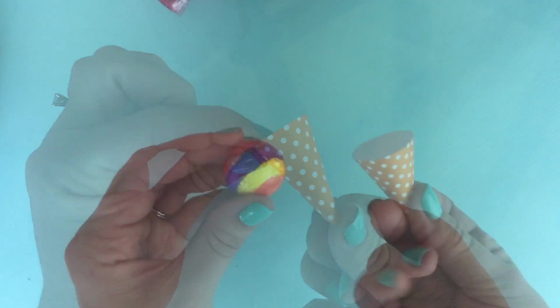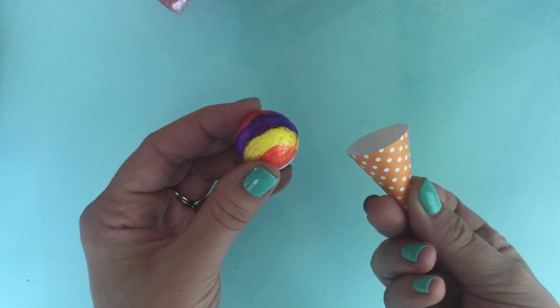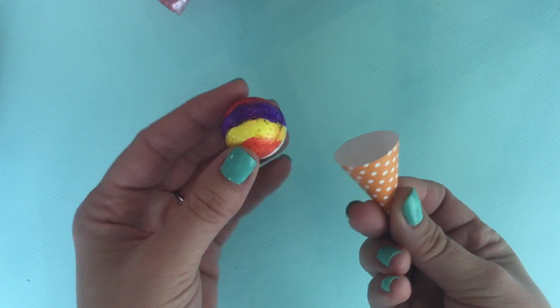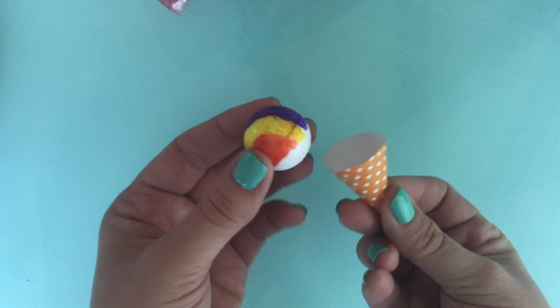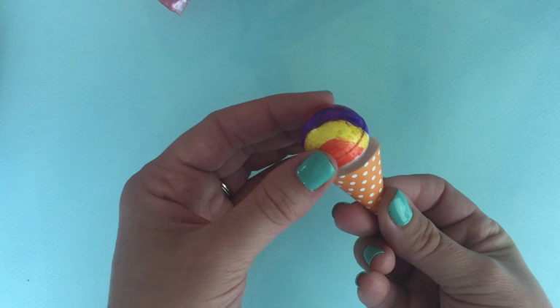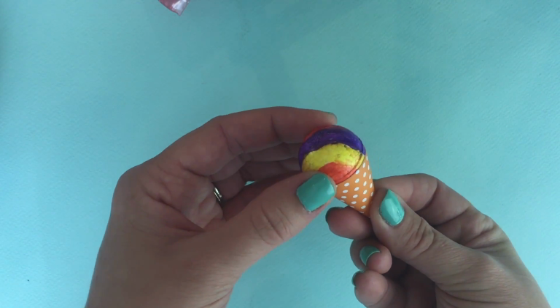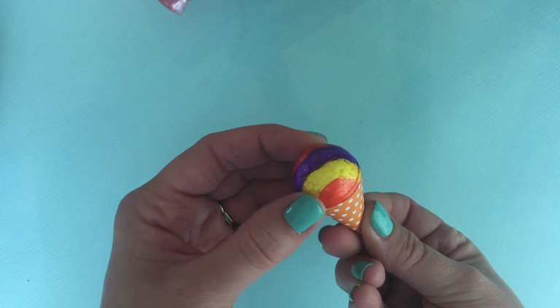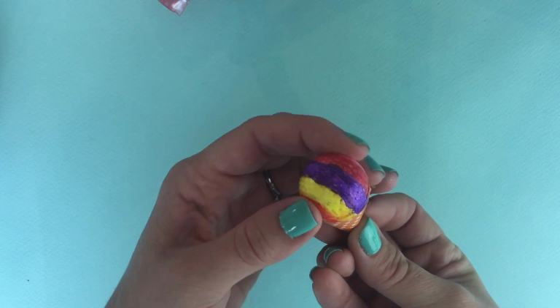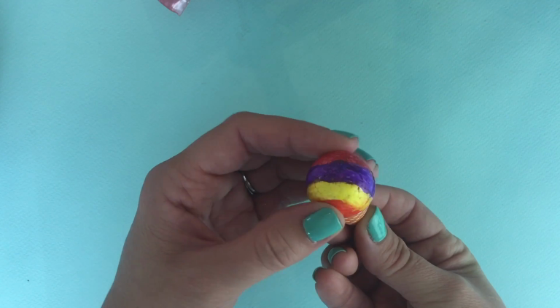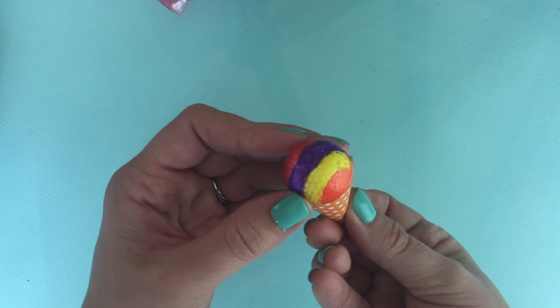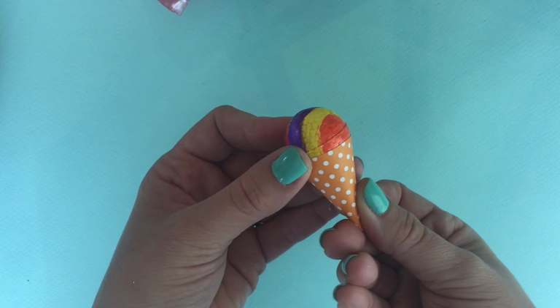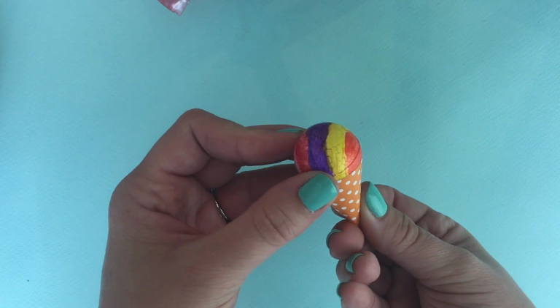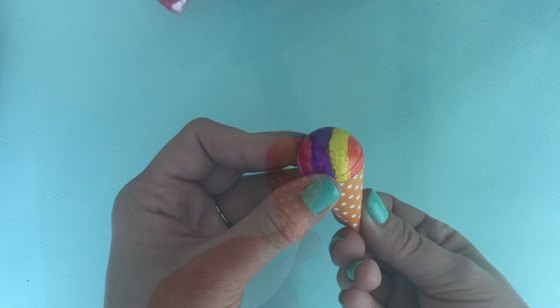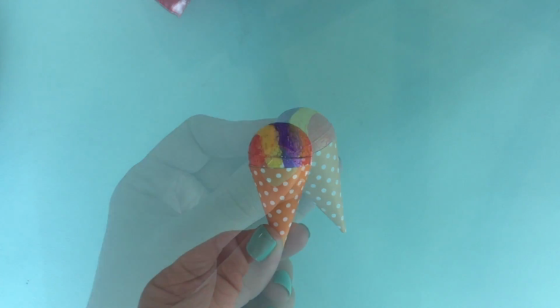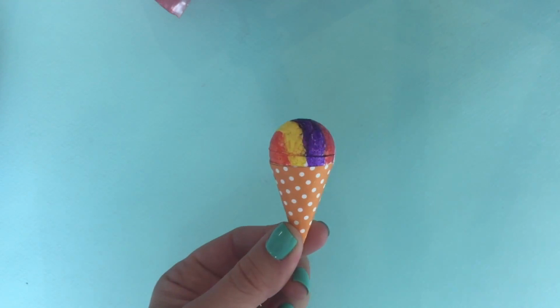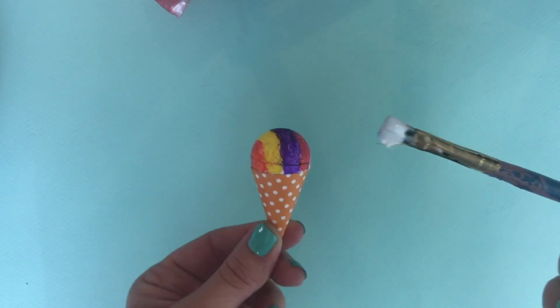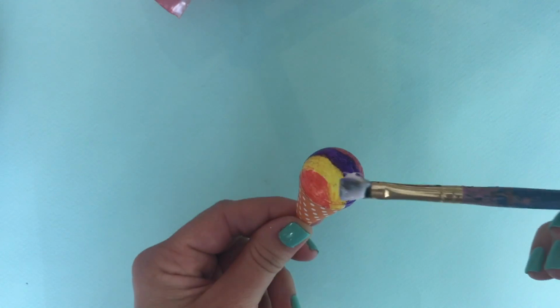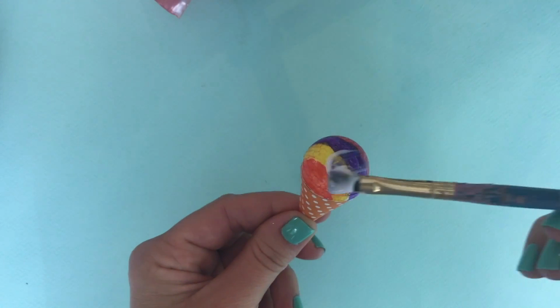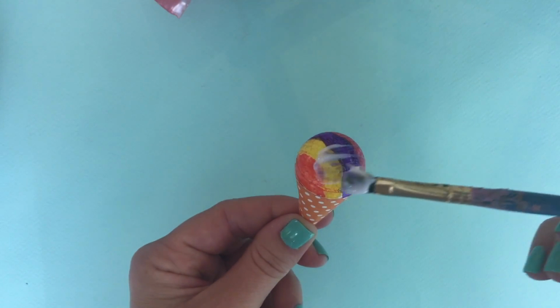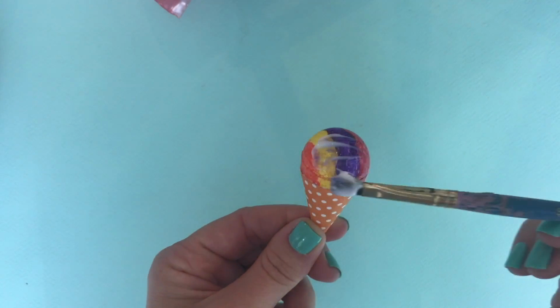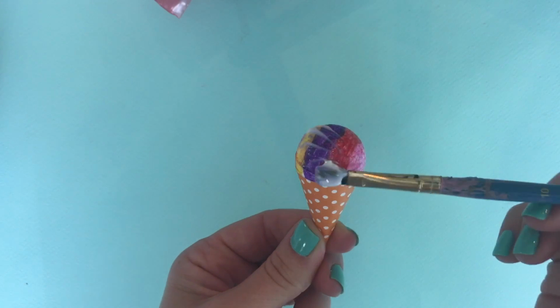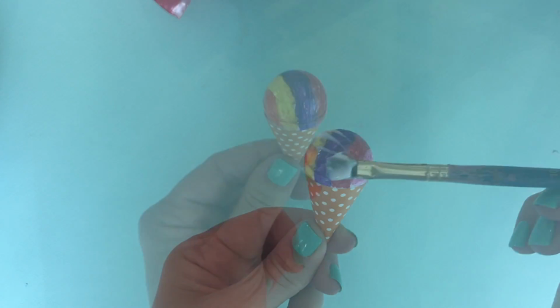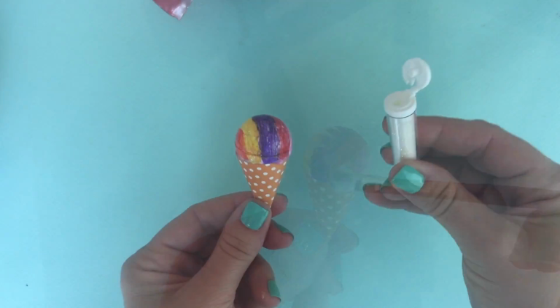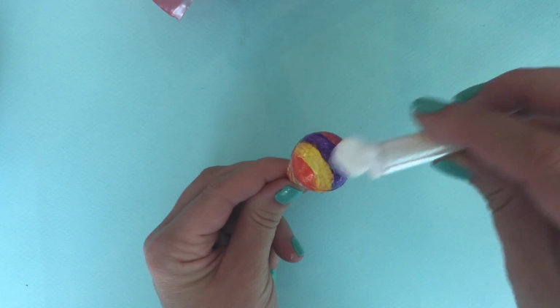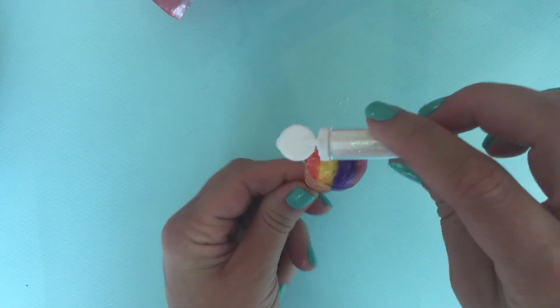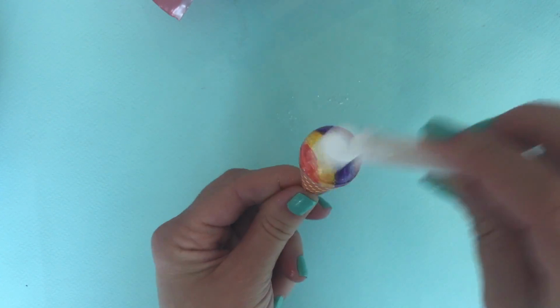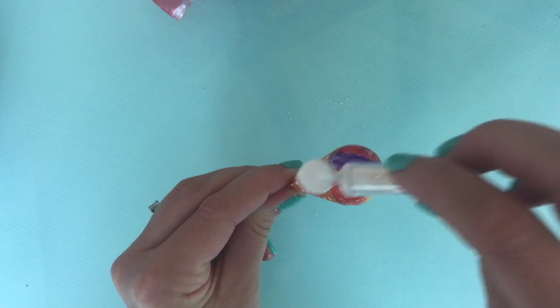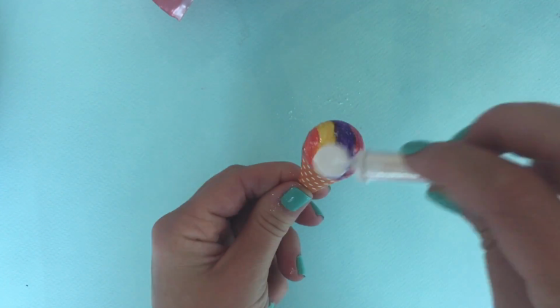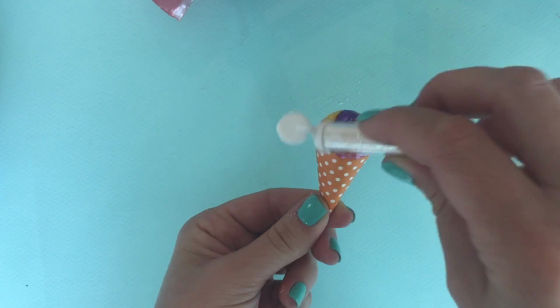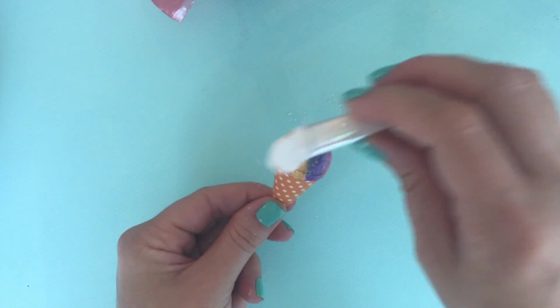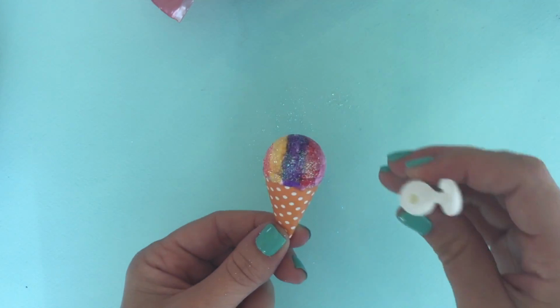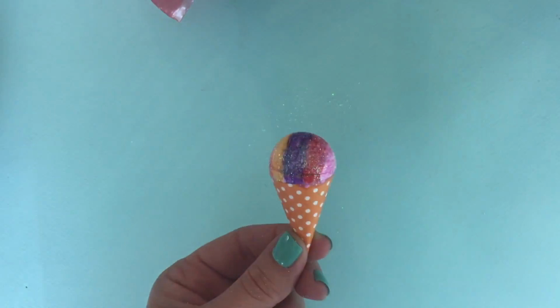Now you can add the top of your snow cone. Just glue it into place, and to give it extra protection so it doesn't rub on the doll's vinyl, we're going to add a layer of glue on top or Mod Podge, and then sprinkle some glitter on top to give it that icy look.